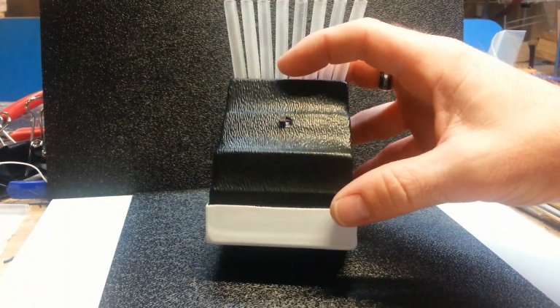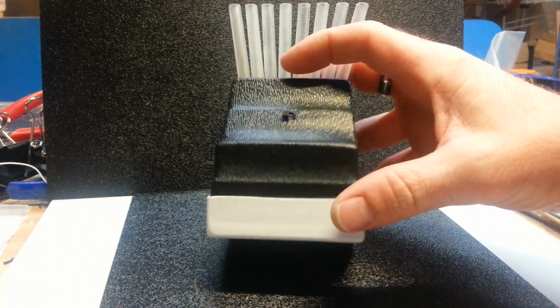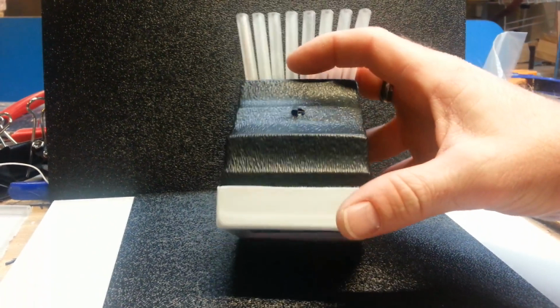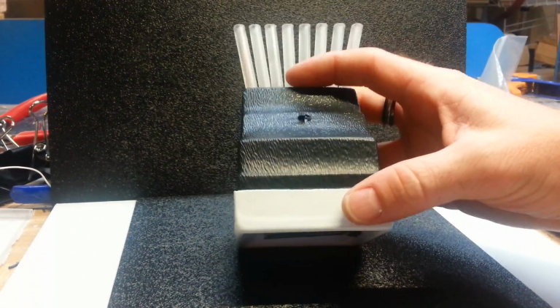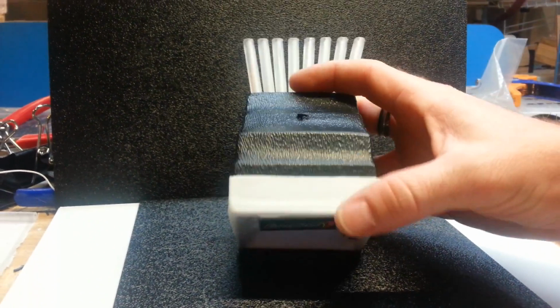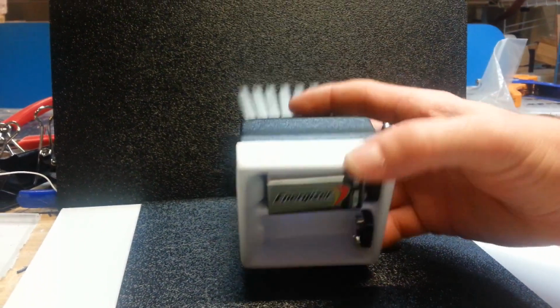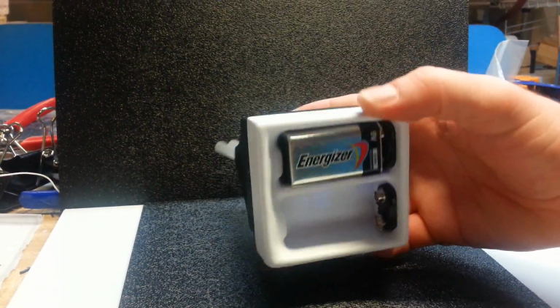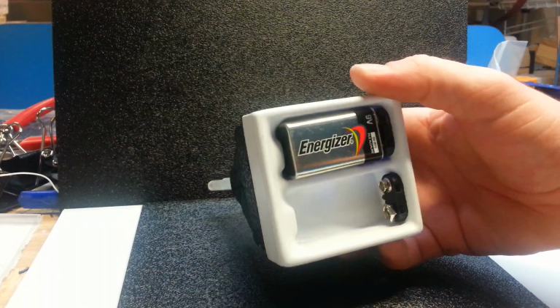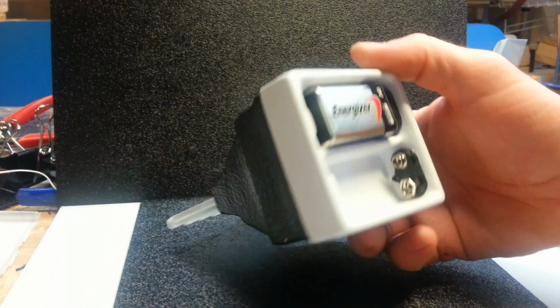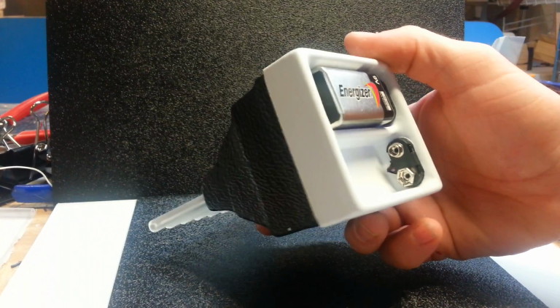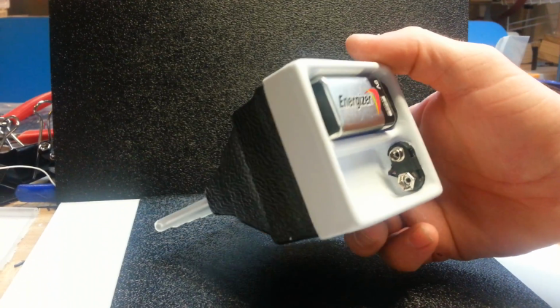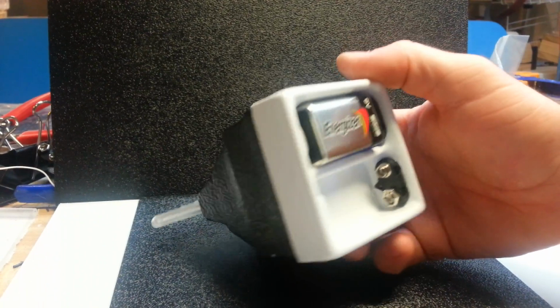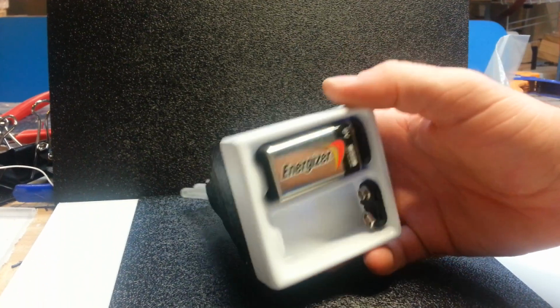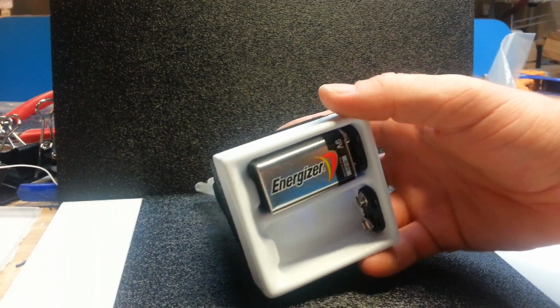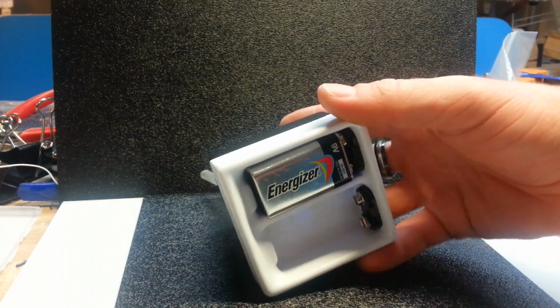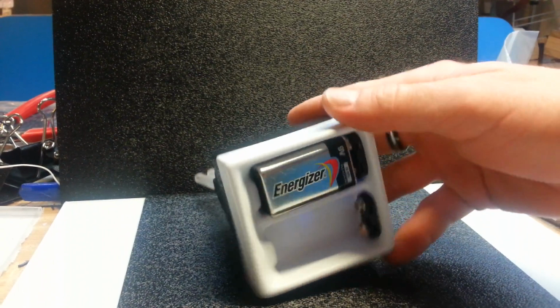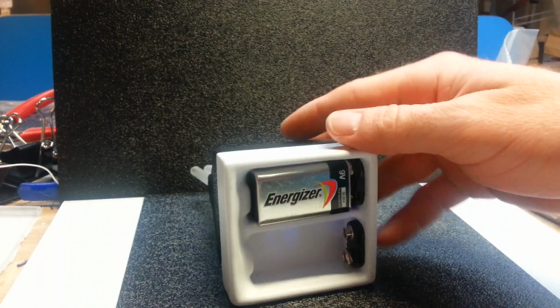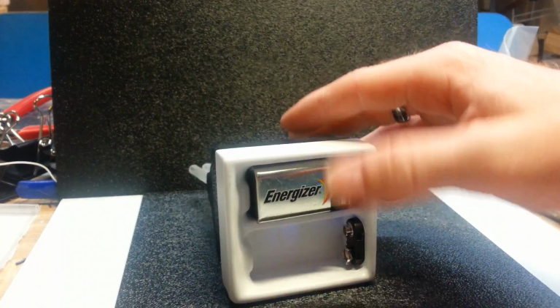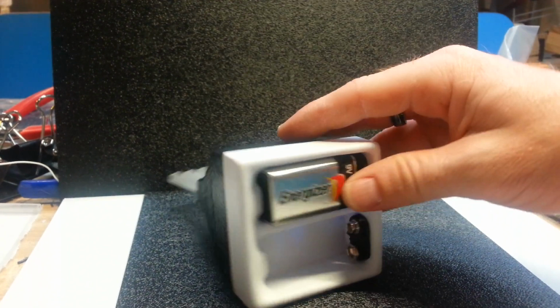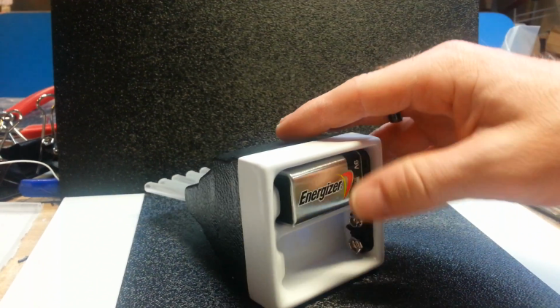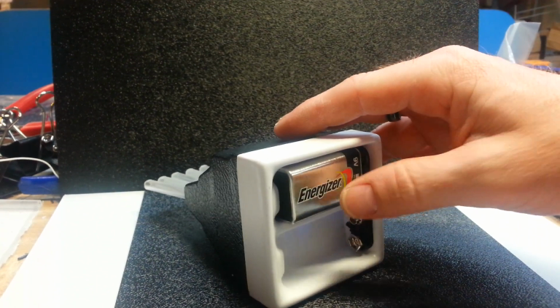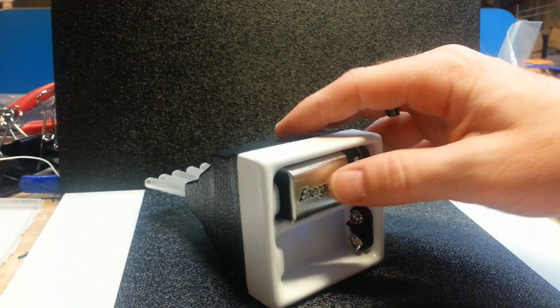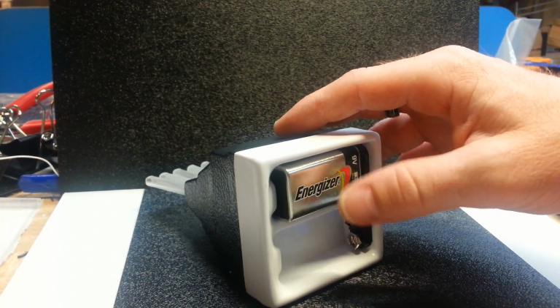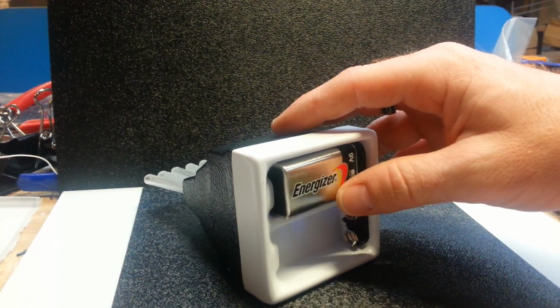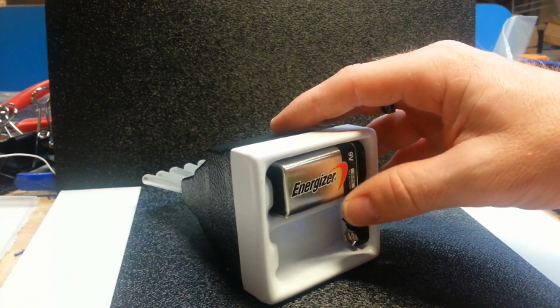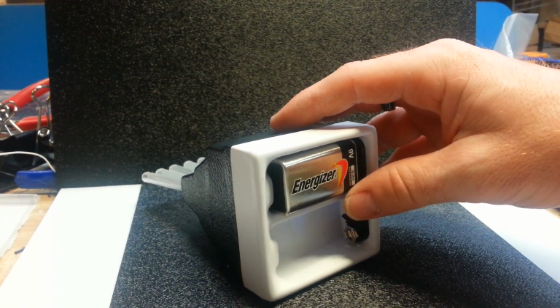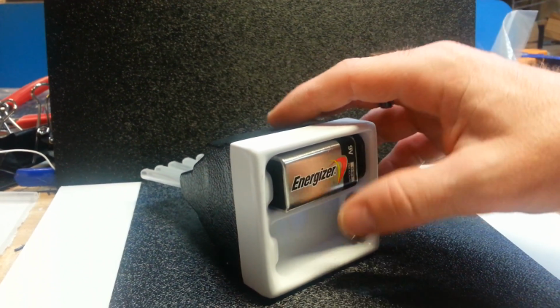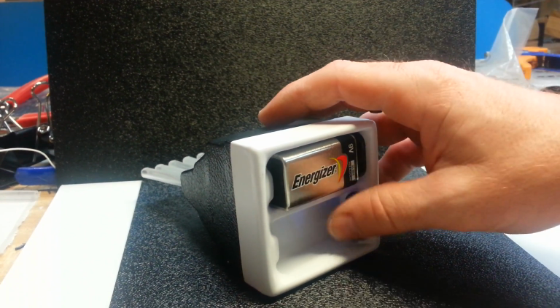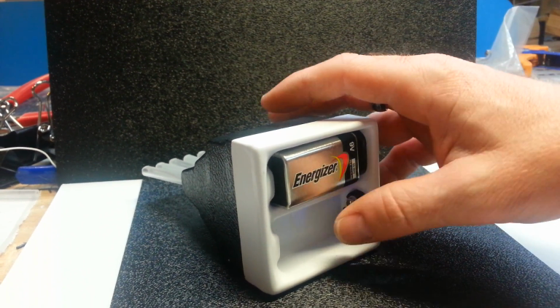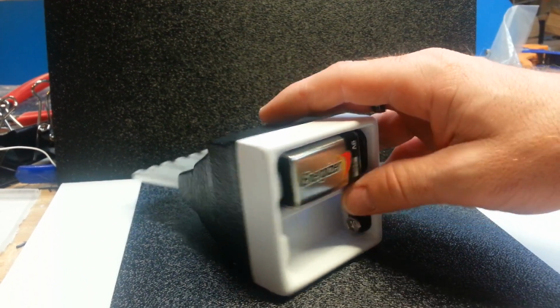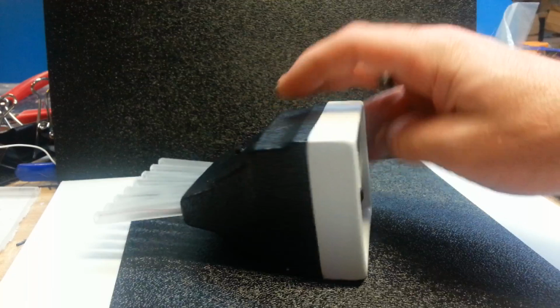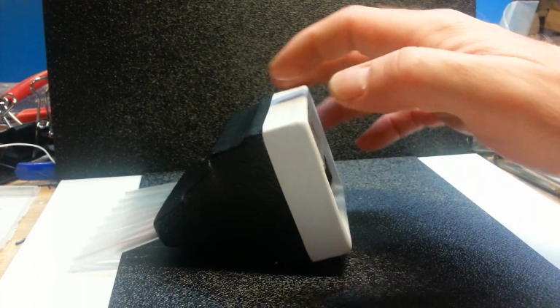We have changed the design by using 9V trays now — we've molded our own trays — and you can use one 9V to drive it, or two for longer life.